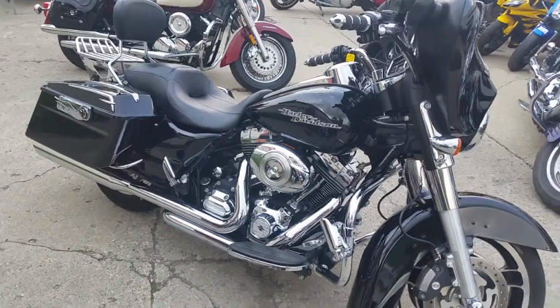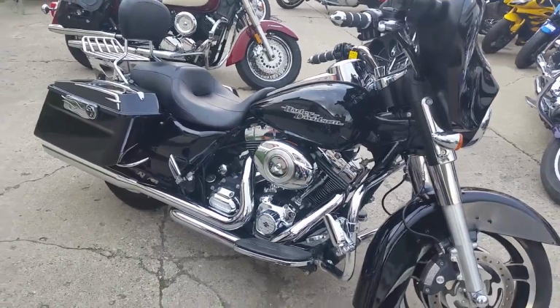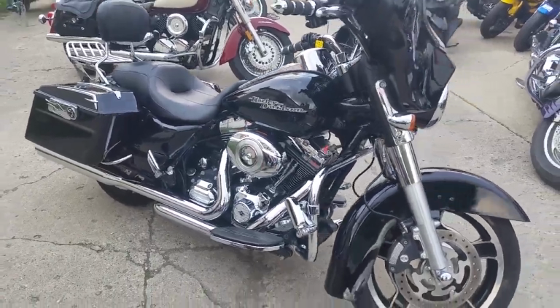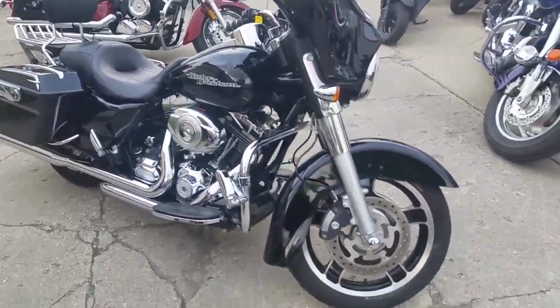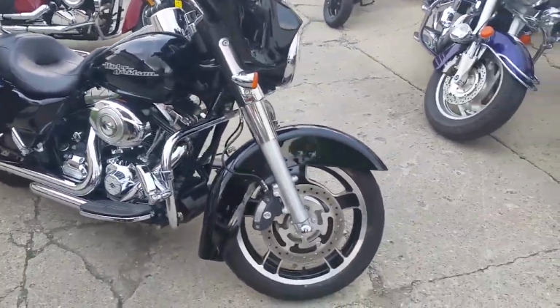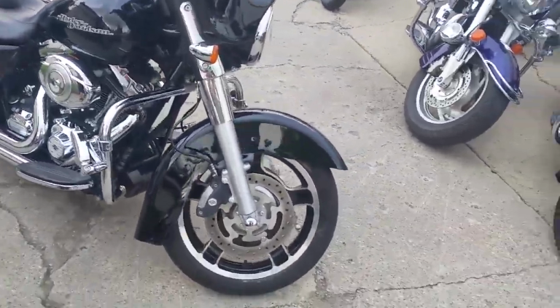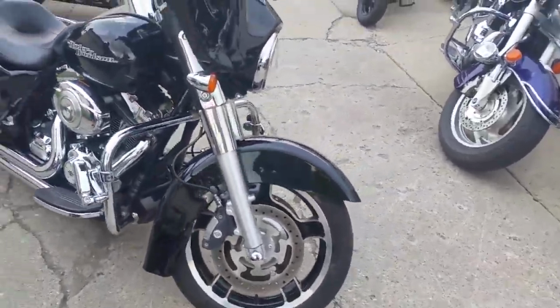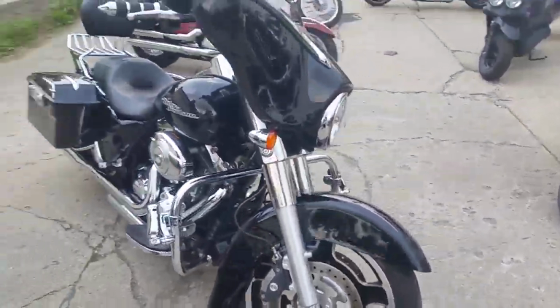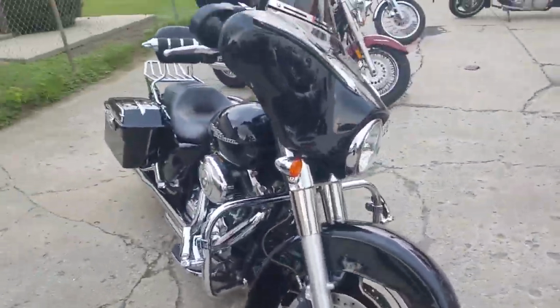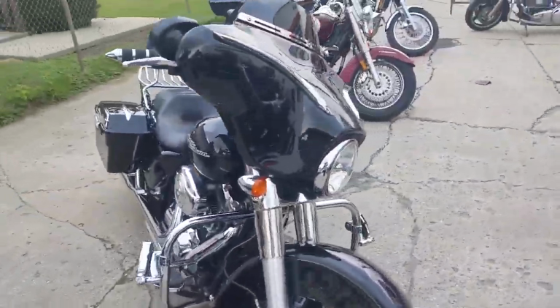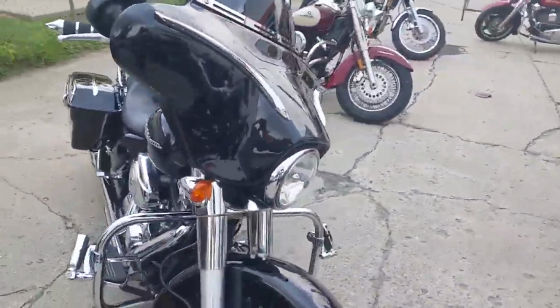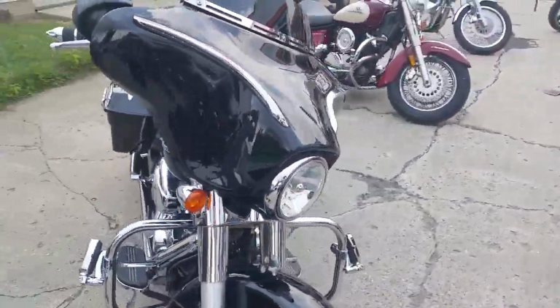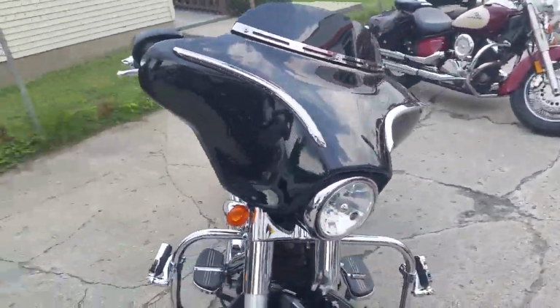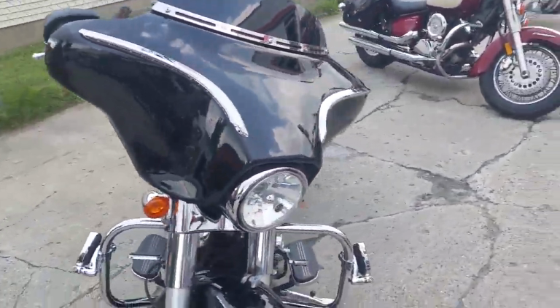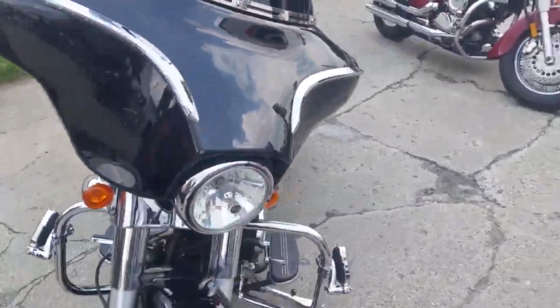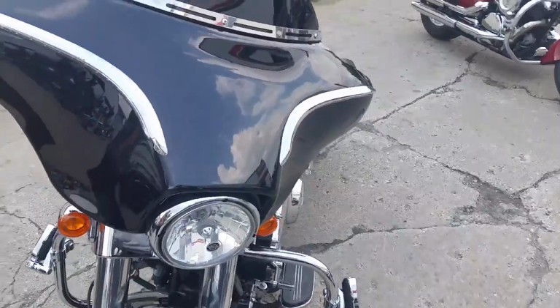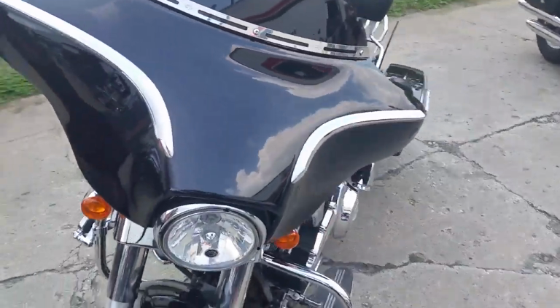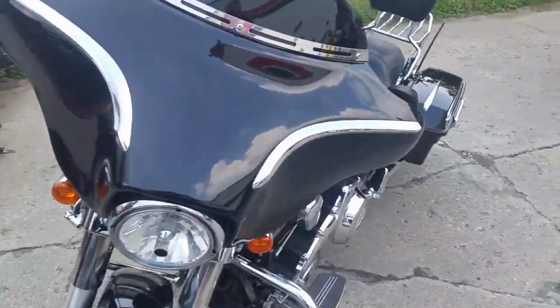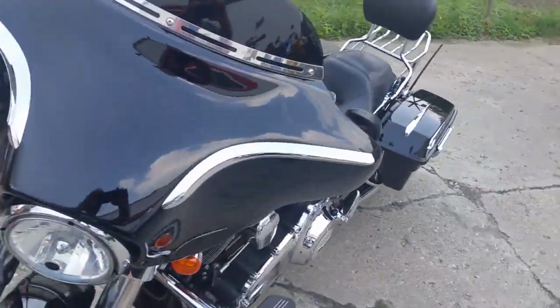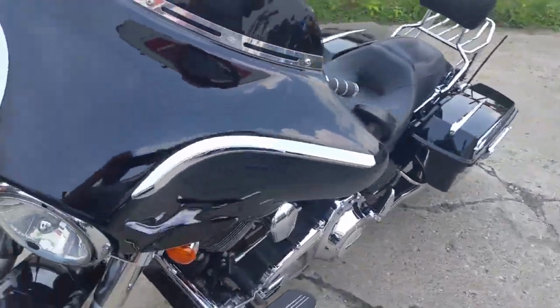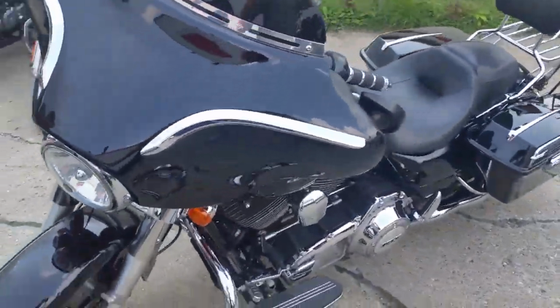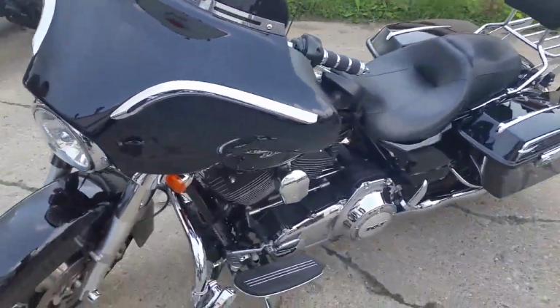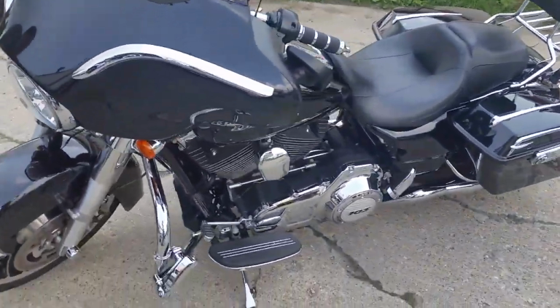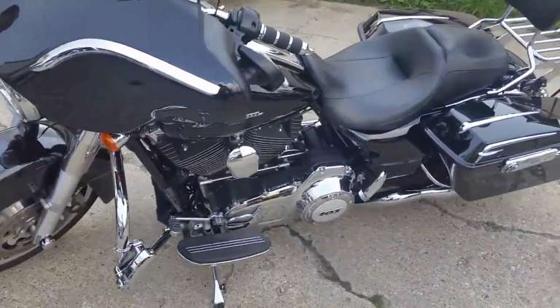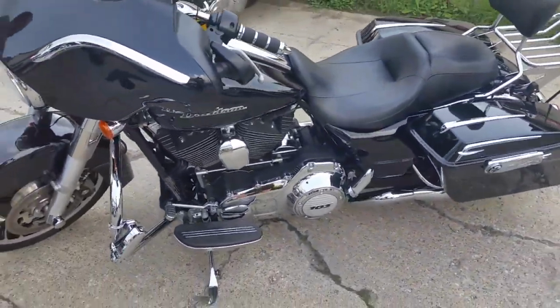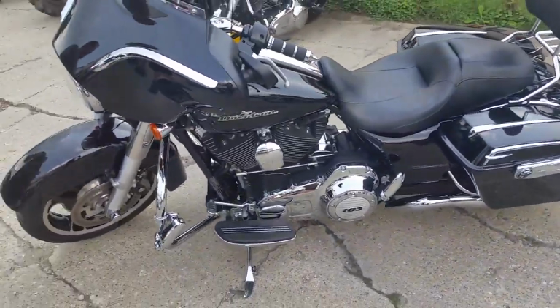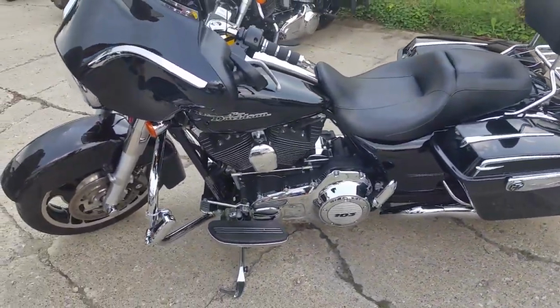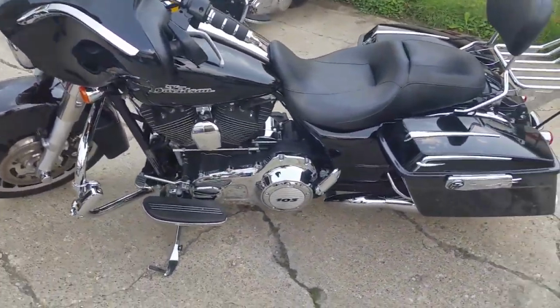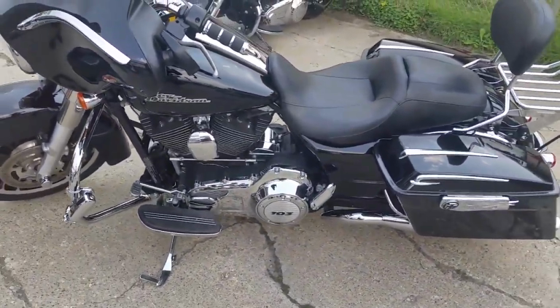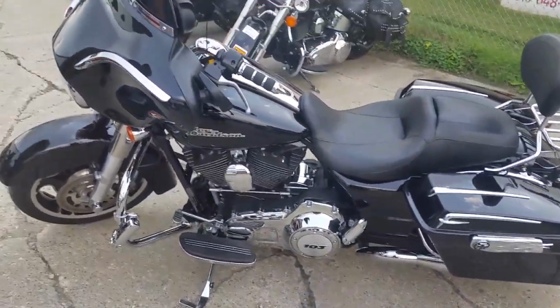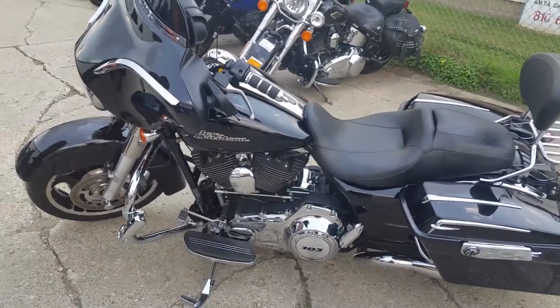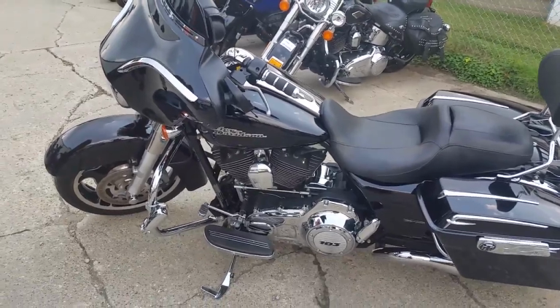Approval Power Sports. We got a 2013 Harley Davidson Street Glide for sale with only 9,857 miles. This is one sharp Street Glide — gloss black with tons of chrome.